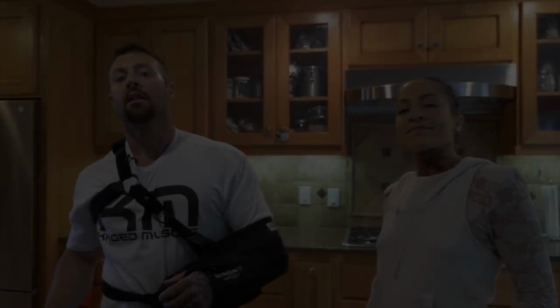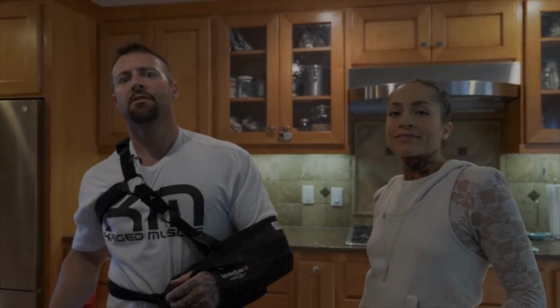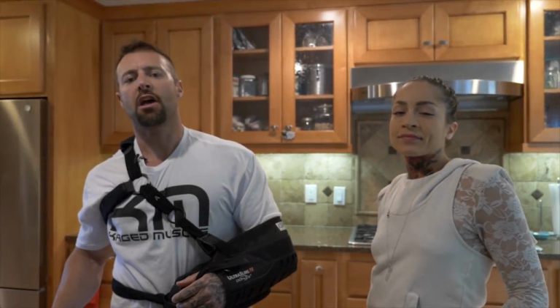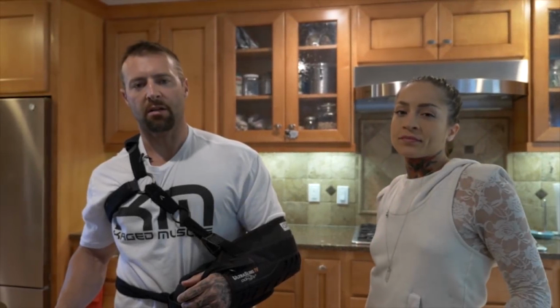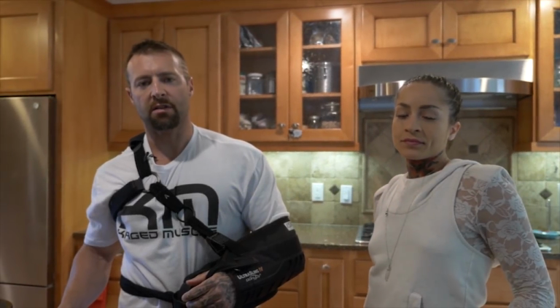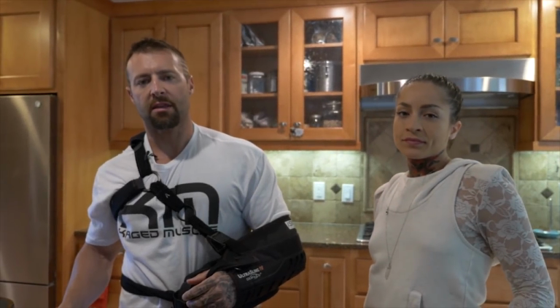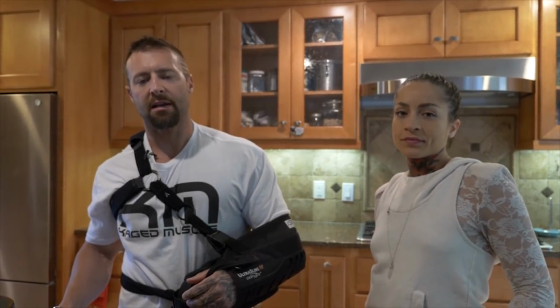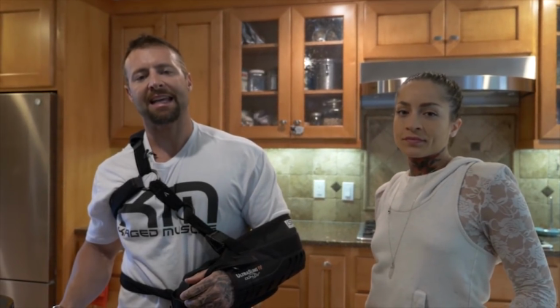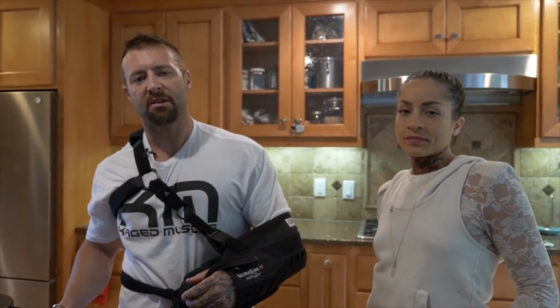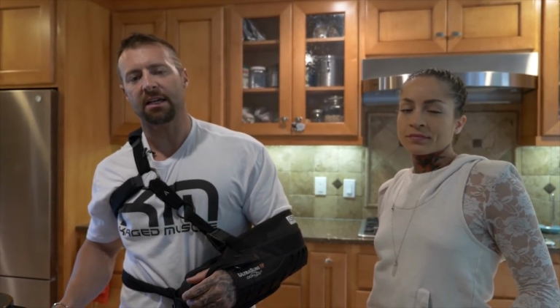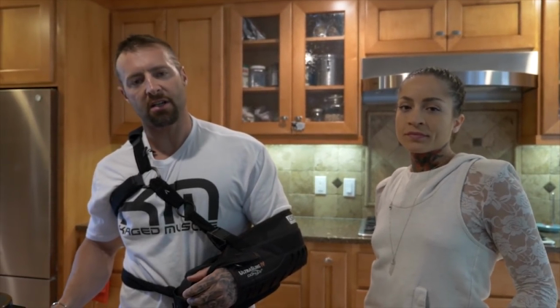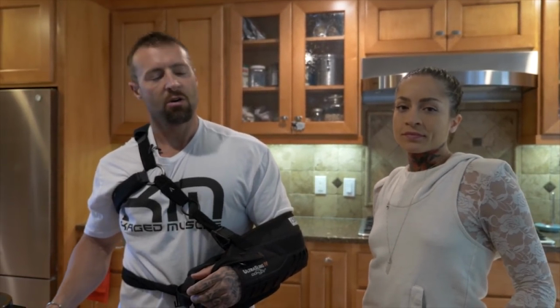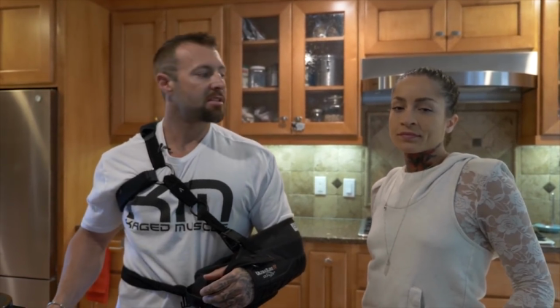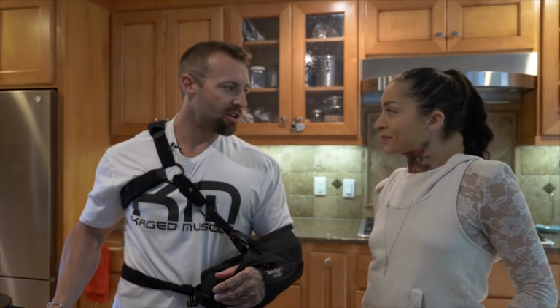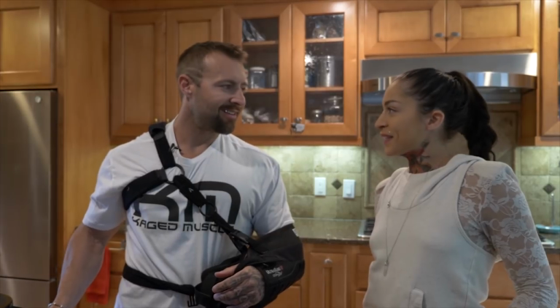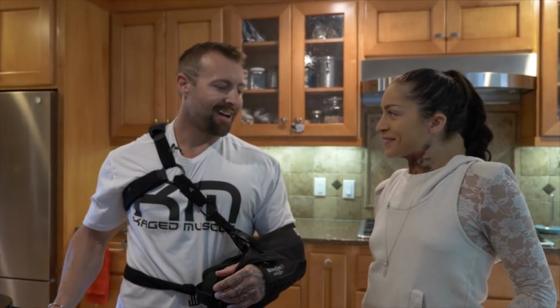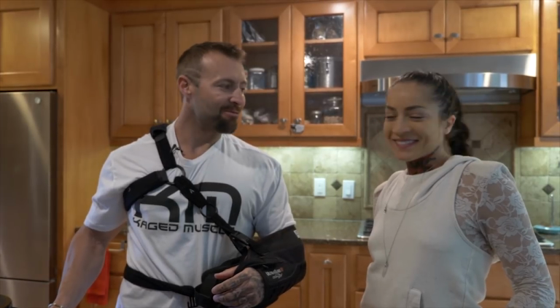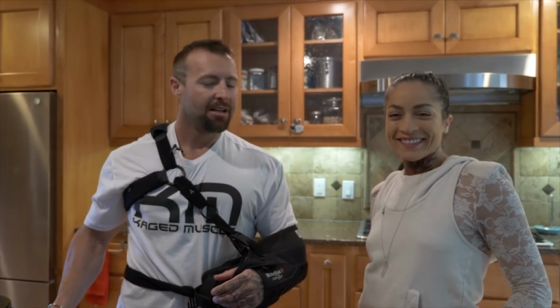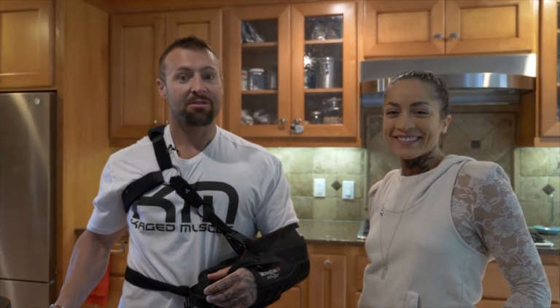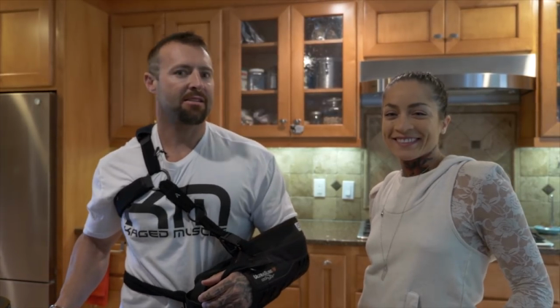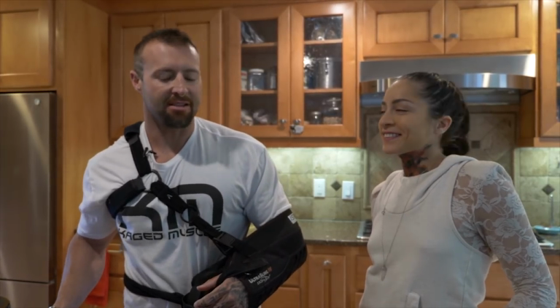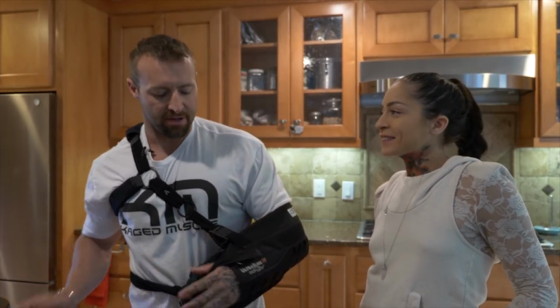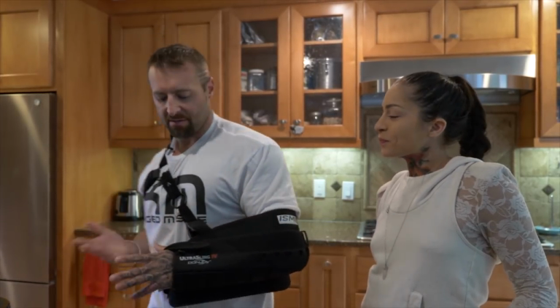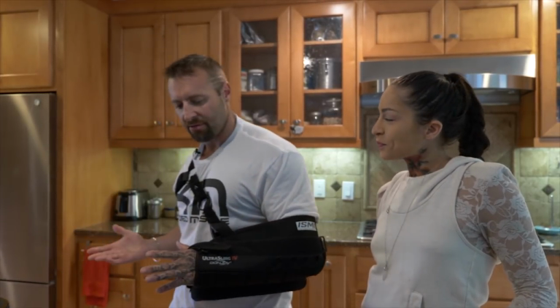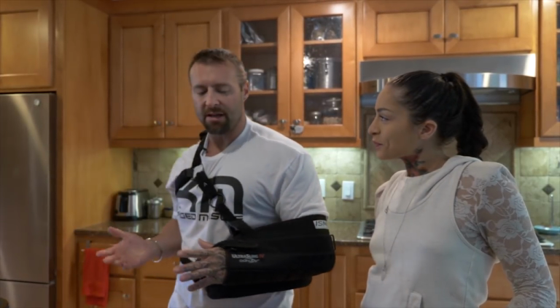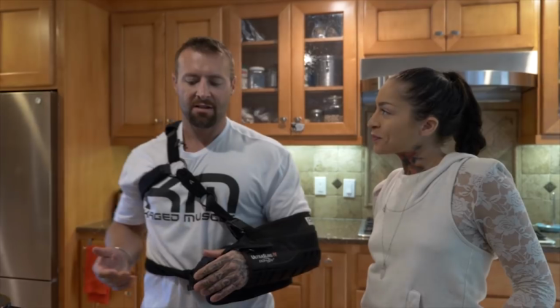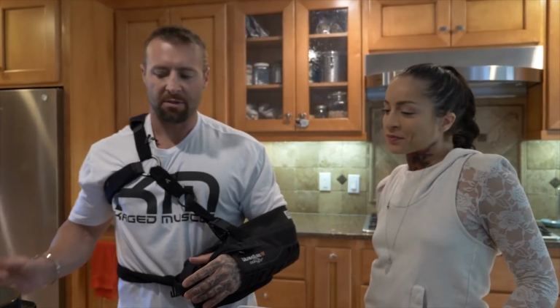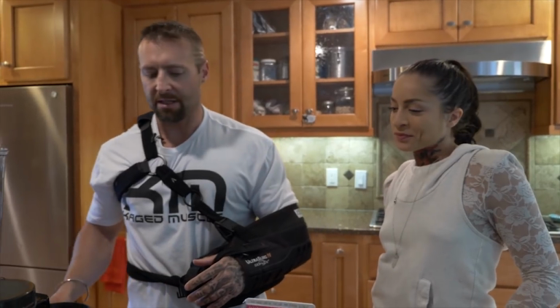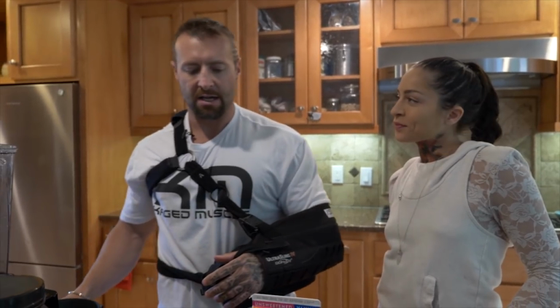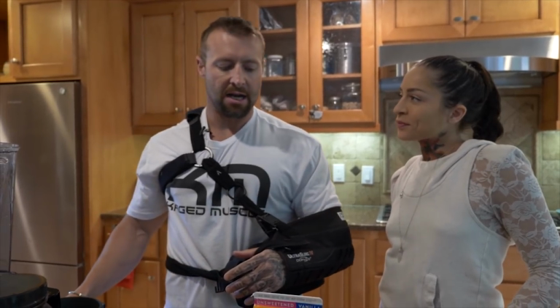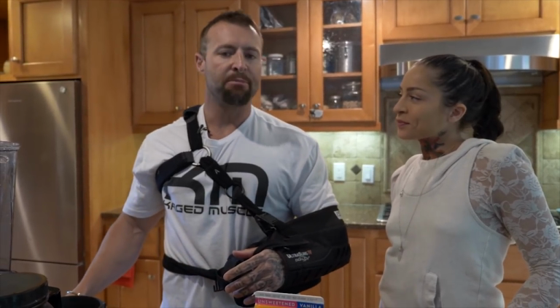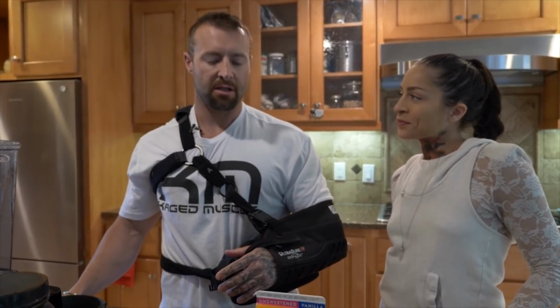Ladies and gentlemen, Chris Geffen here in the Caged Muscle Kitchen with Sunshine. Hello. Who is going to be assisting today because check me out, I'm a little bit unable-bodied.